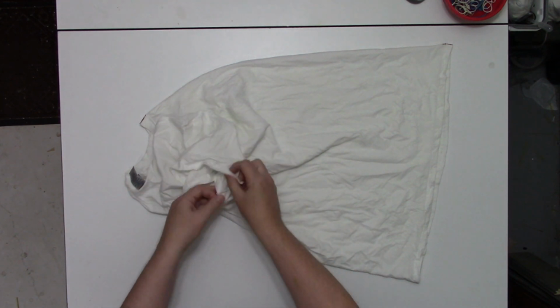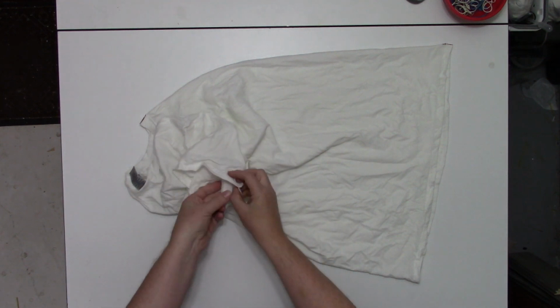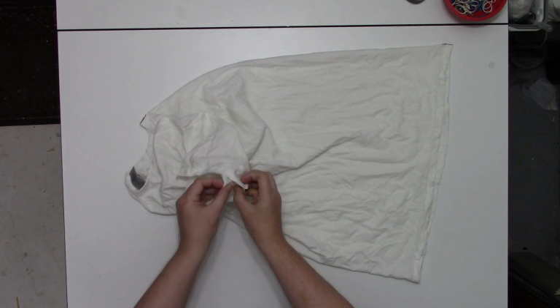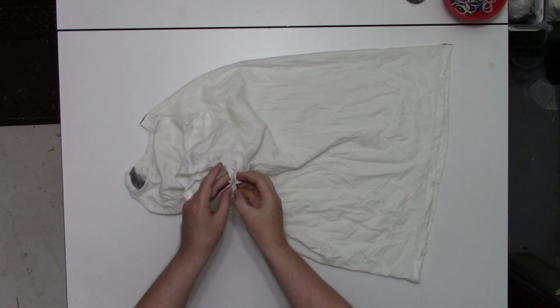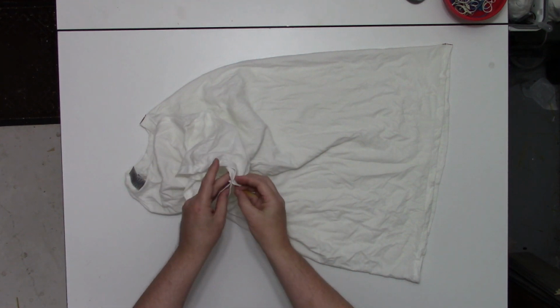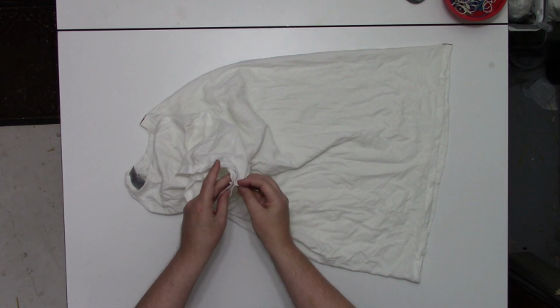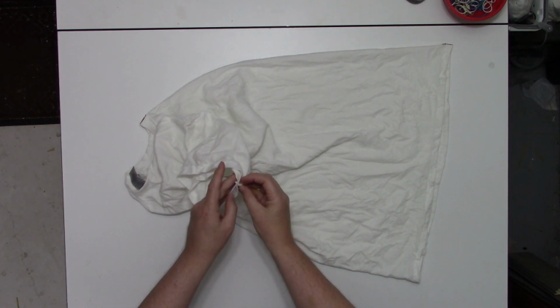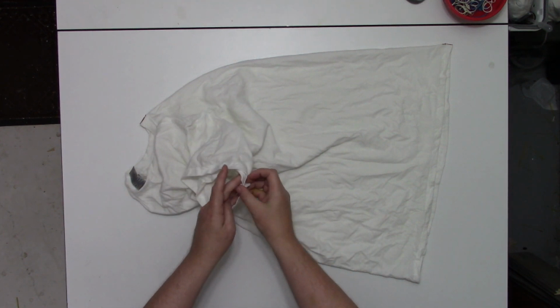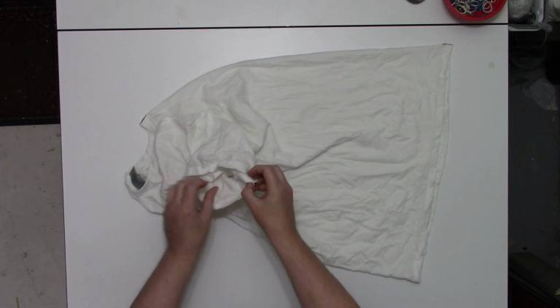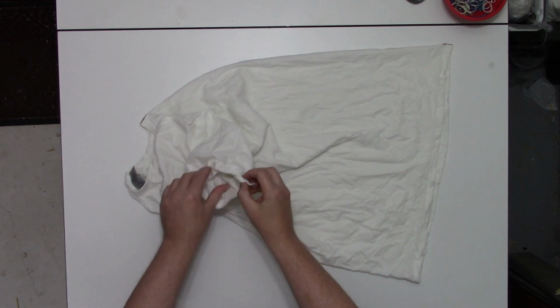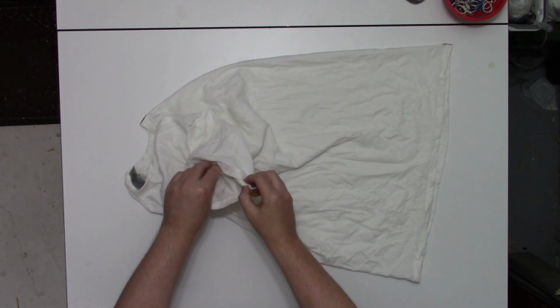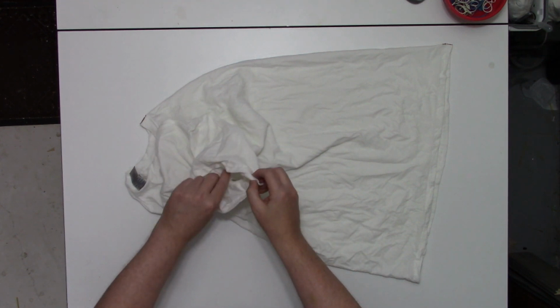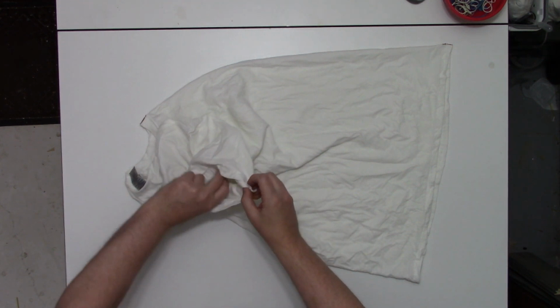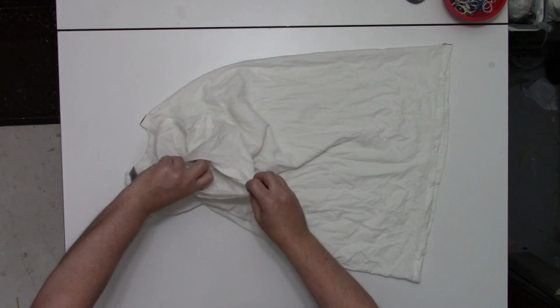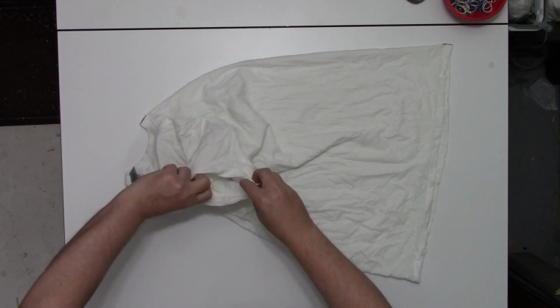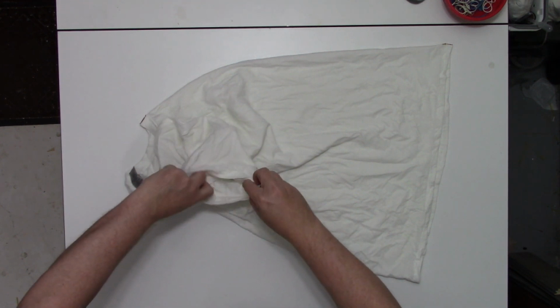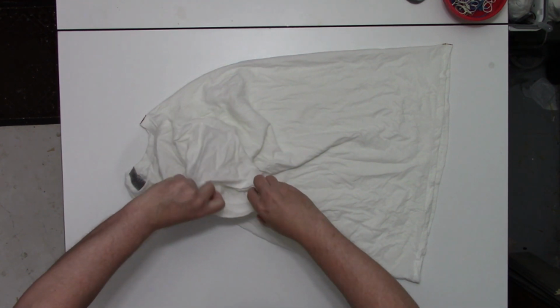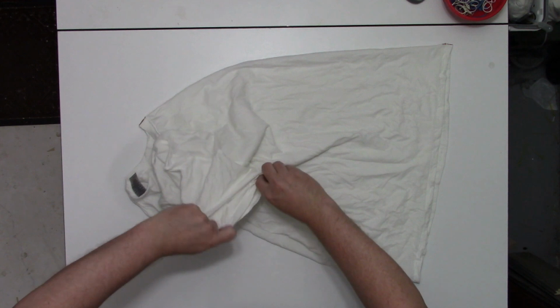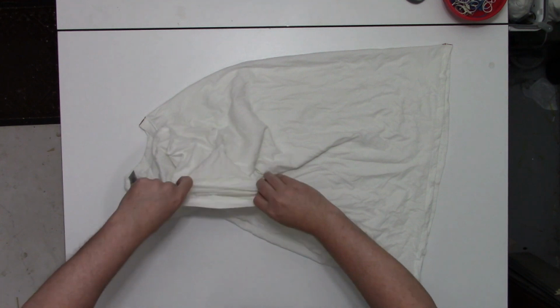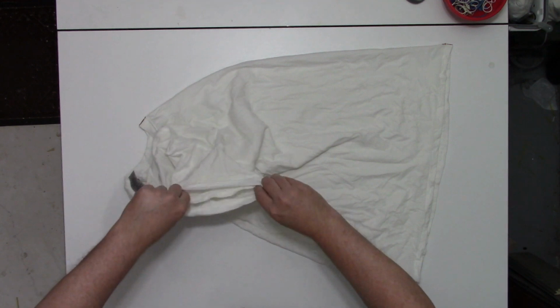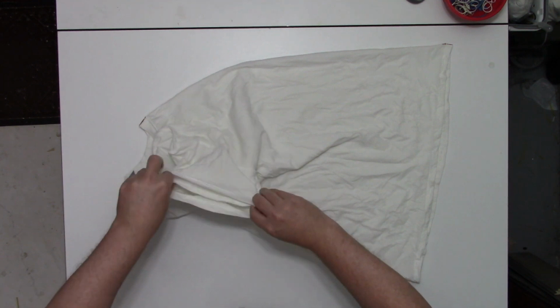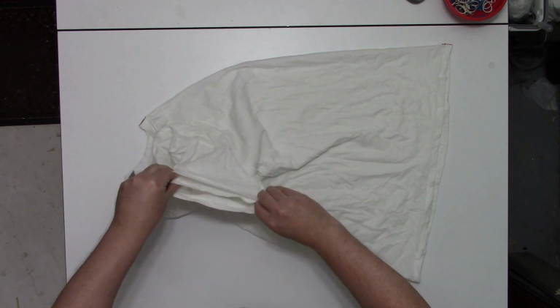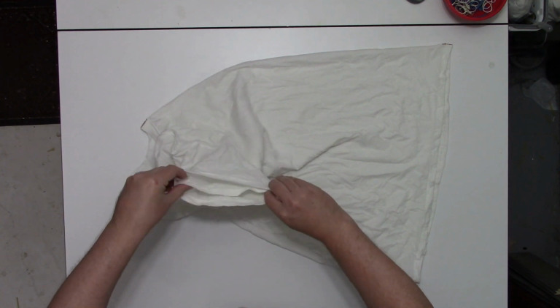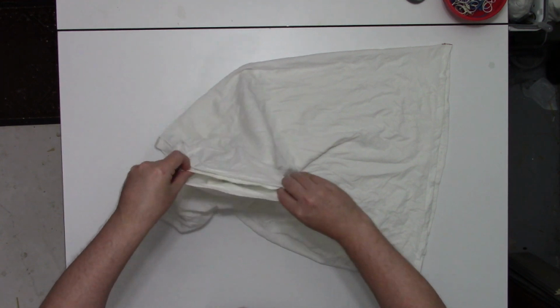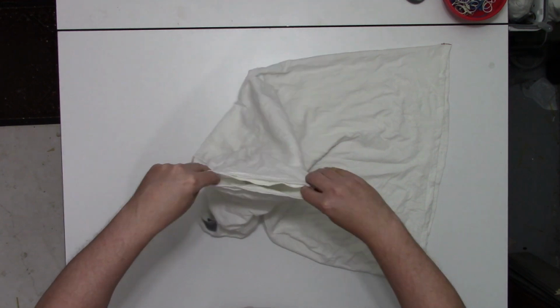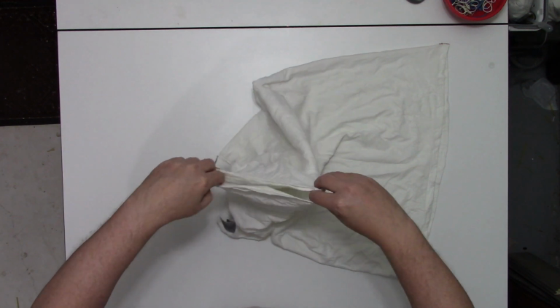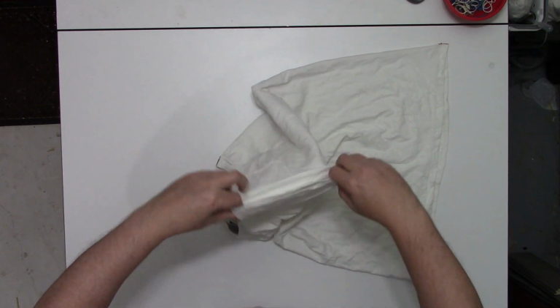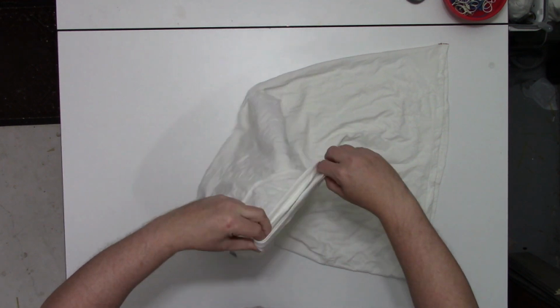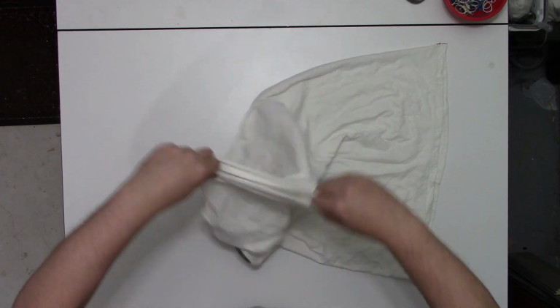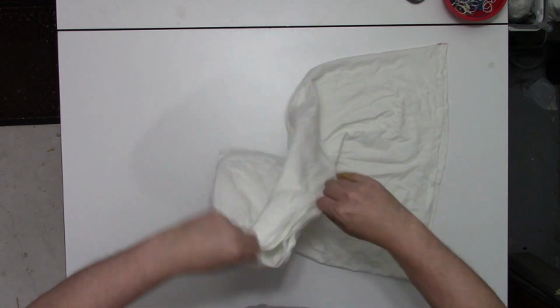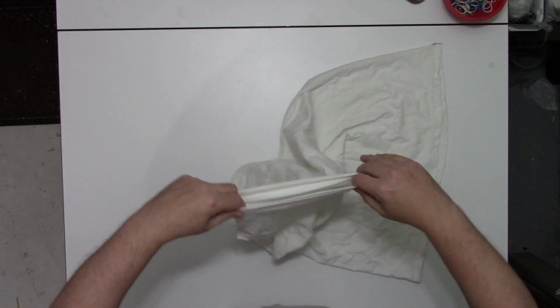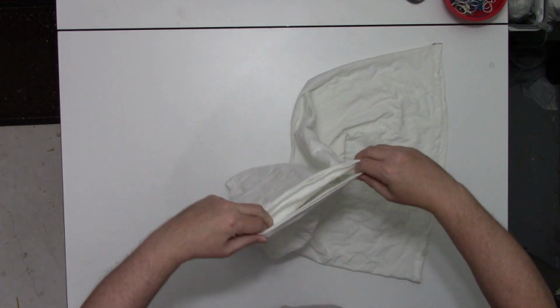You could just do a regular scrunch on this and I think it would work out. I'm just looking for something that has some symmetry to it this time.